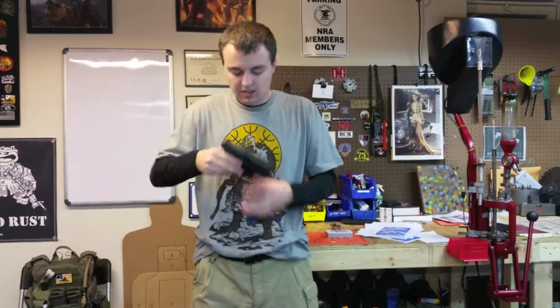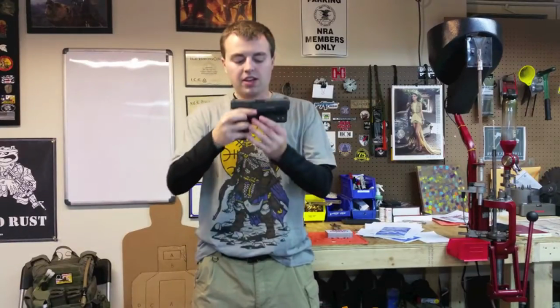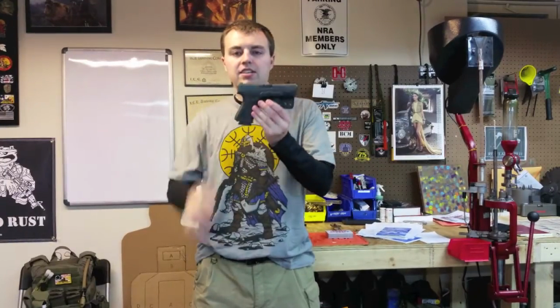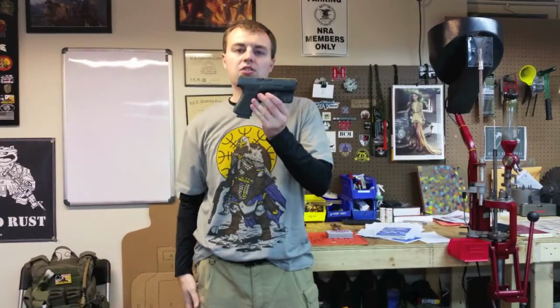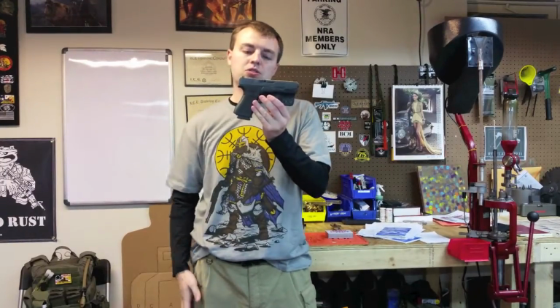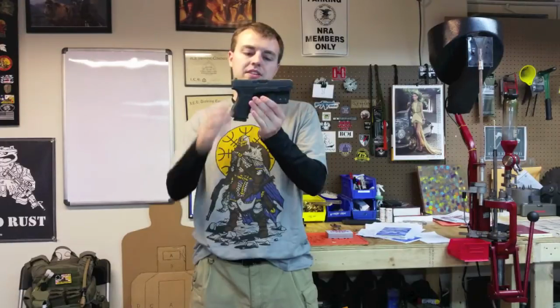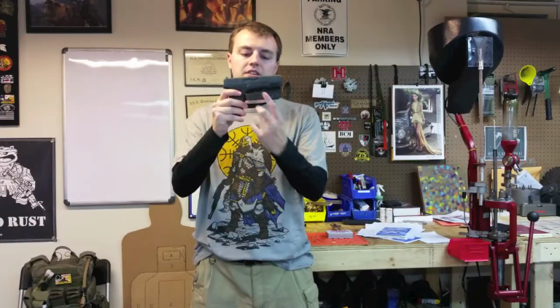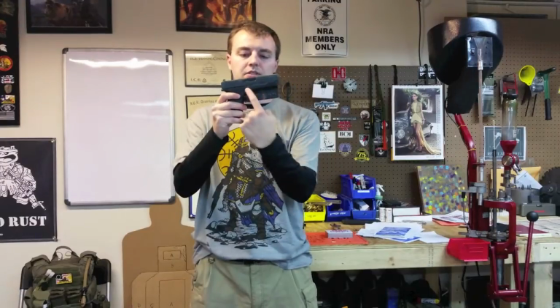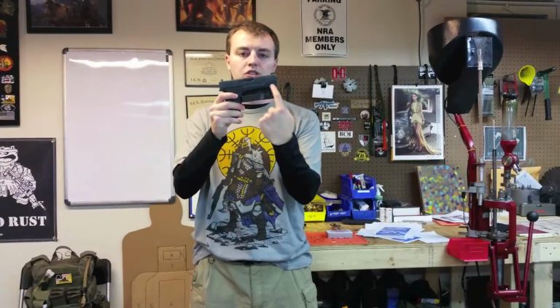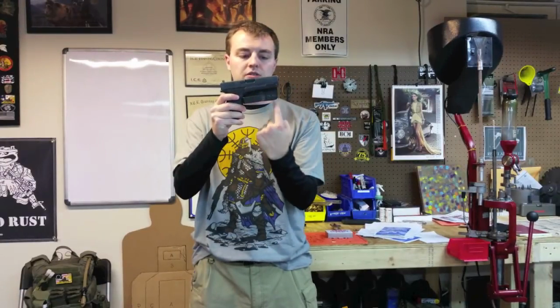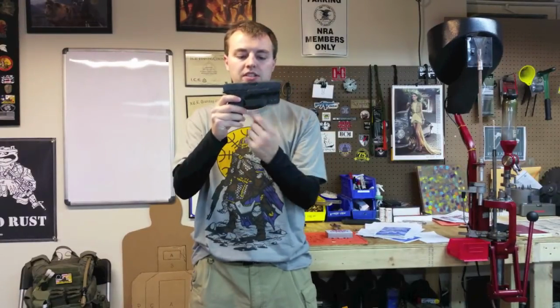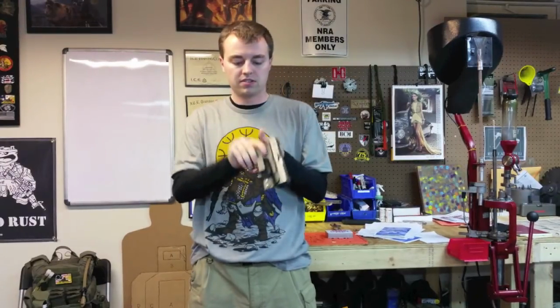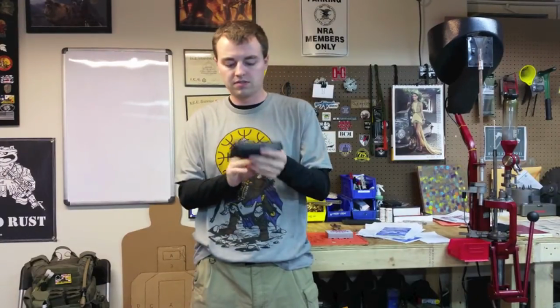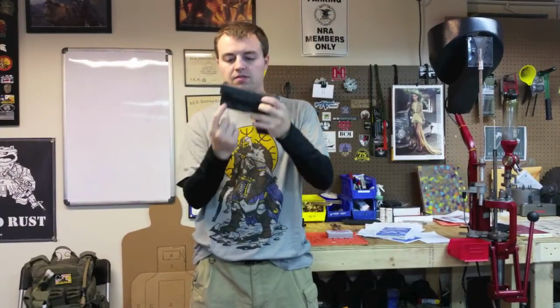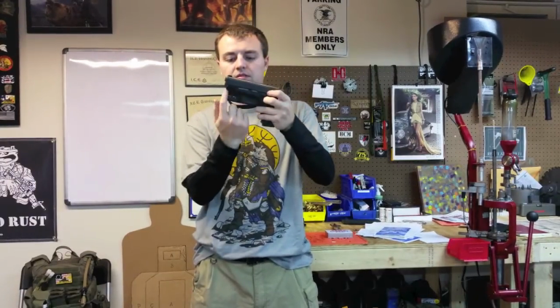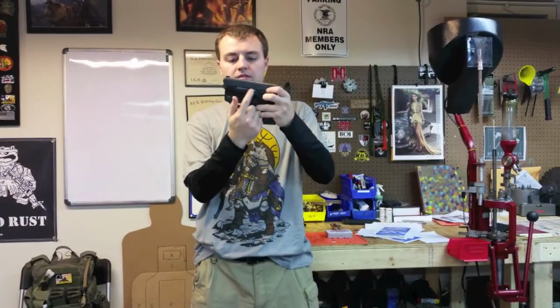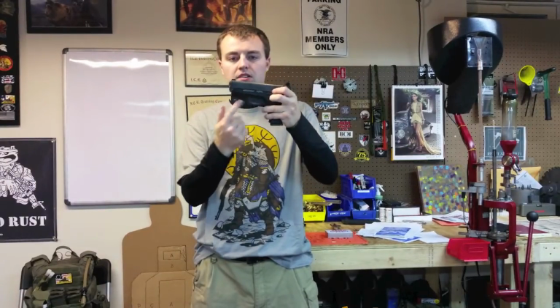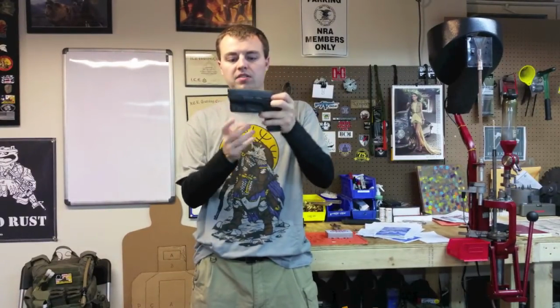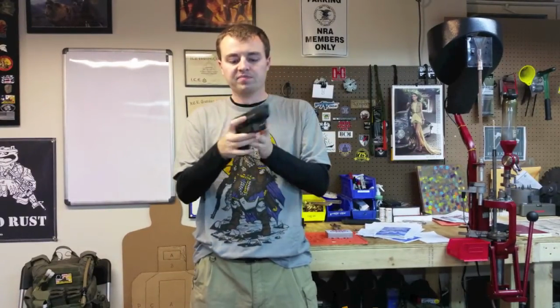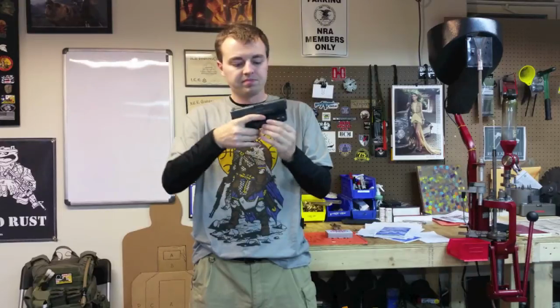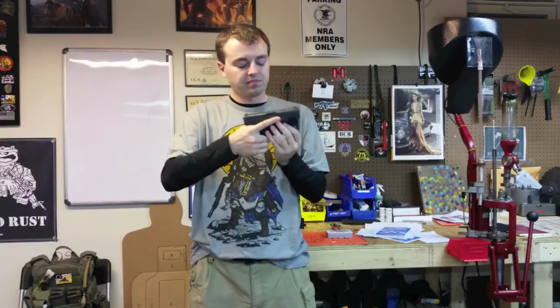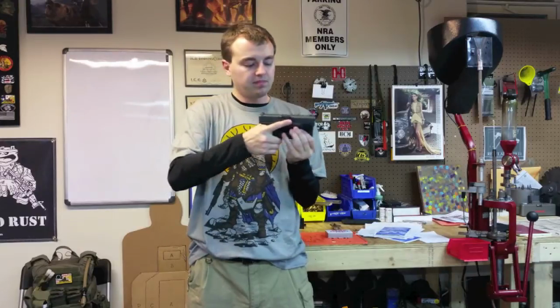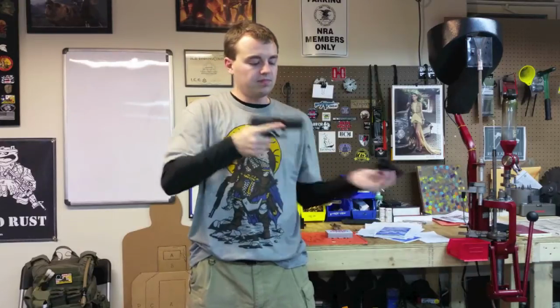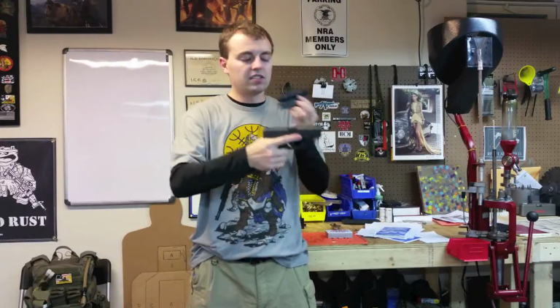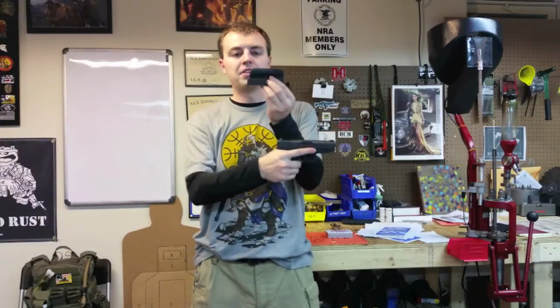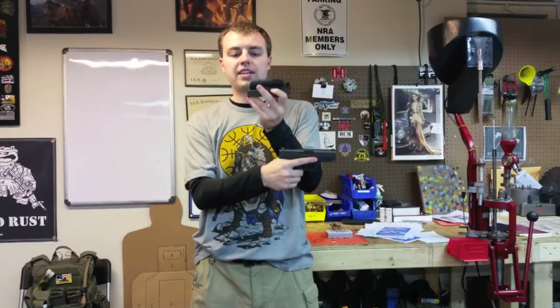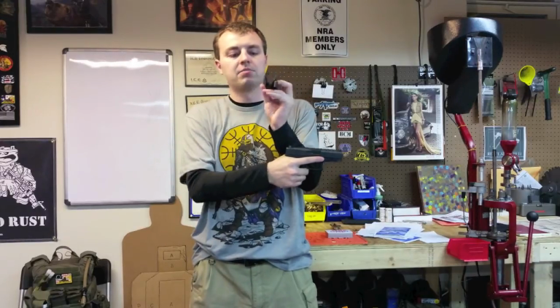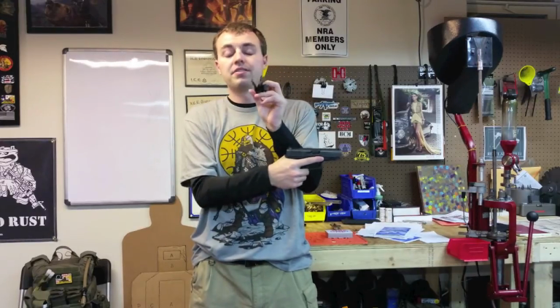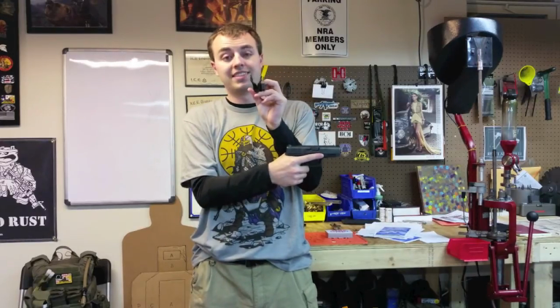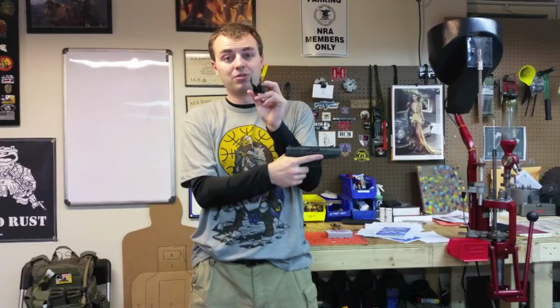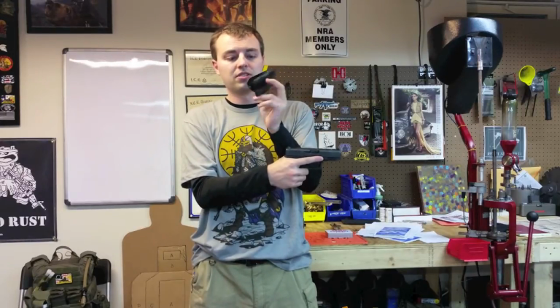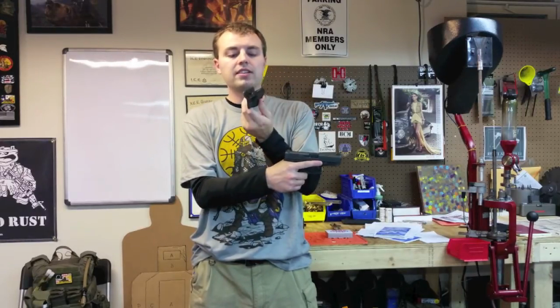That is the holster right there, this portion right here. Some of you guys are saying, 'Adam, that's not a holster.' Guys, that is a holster.